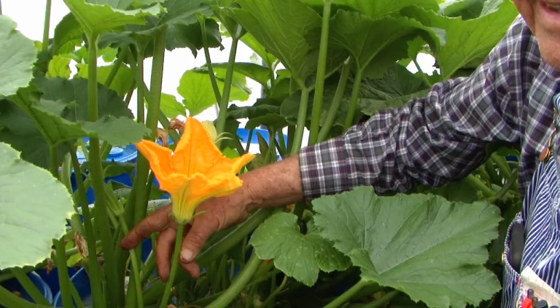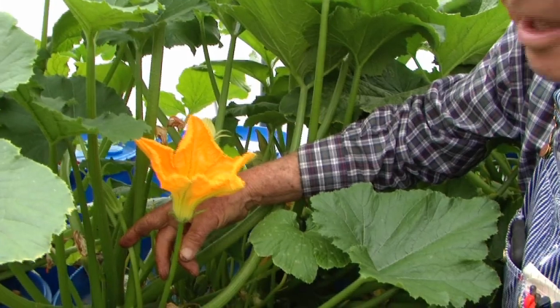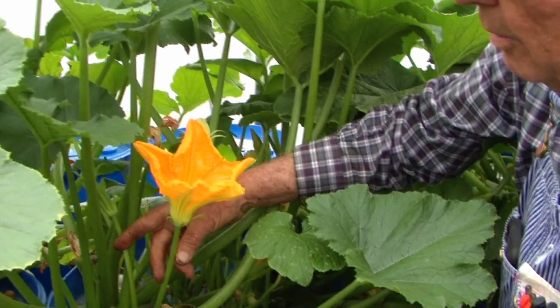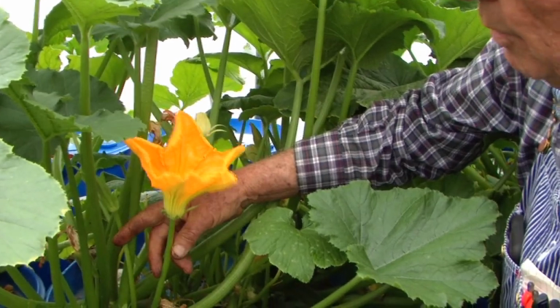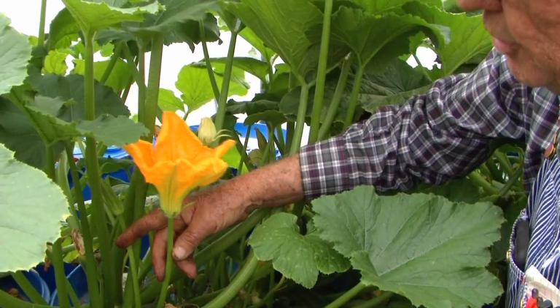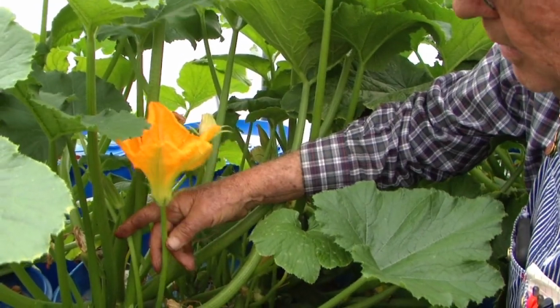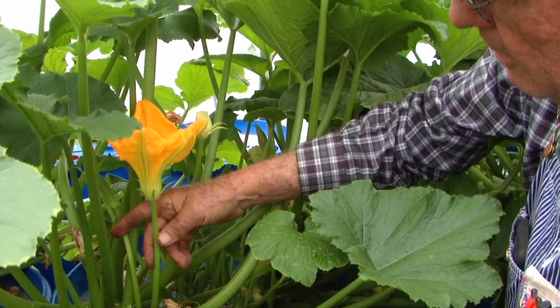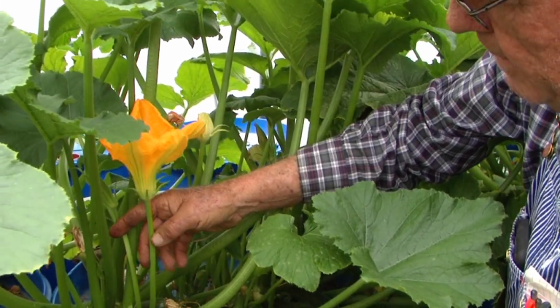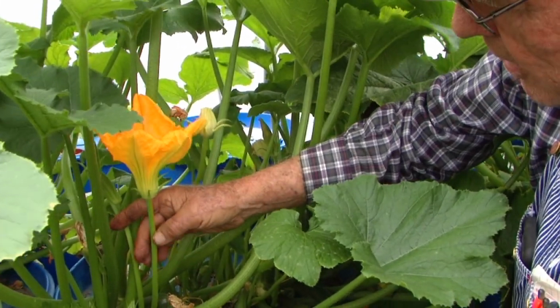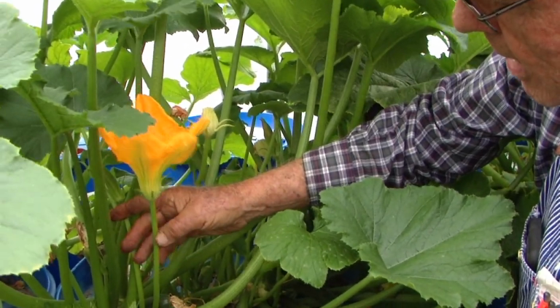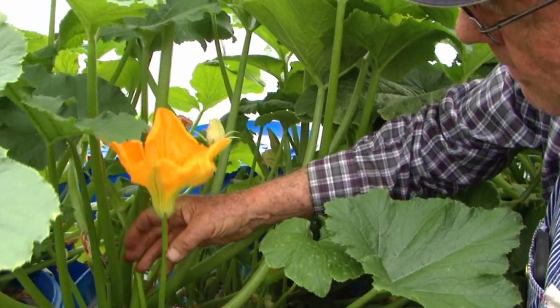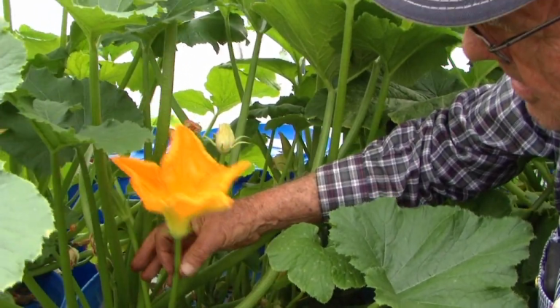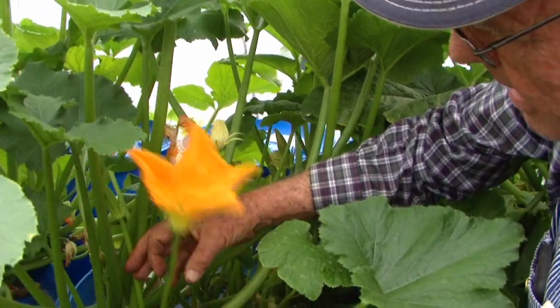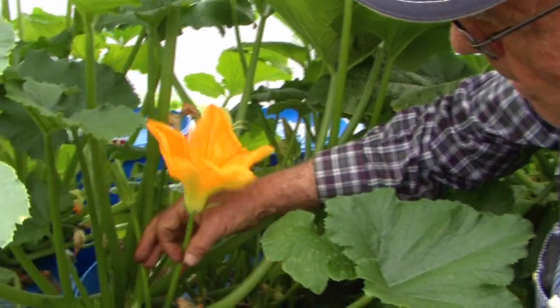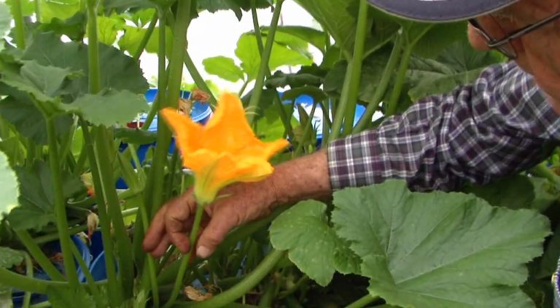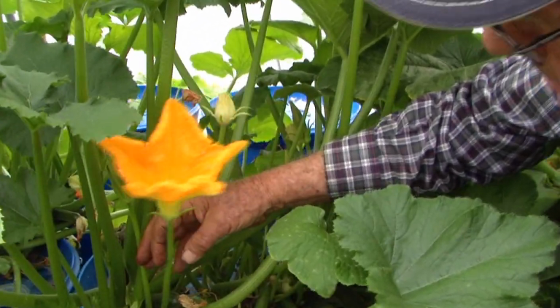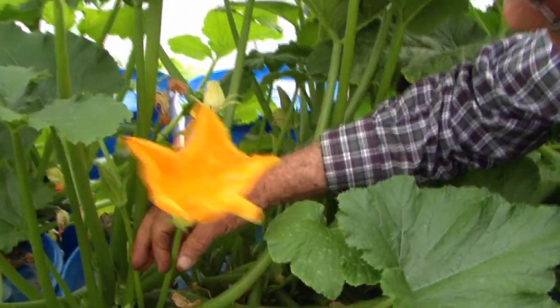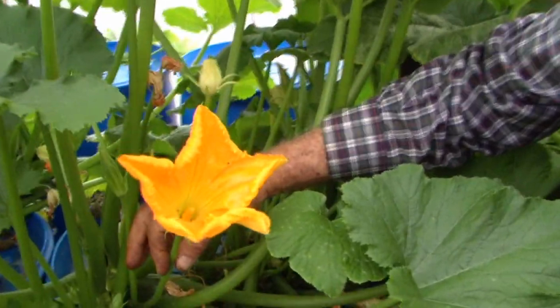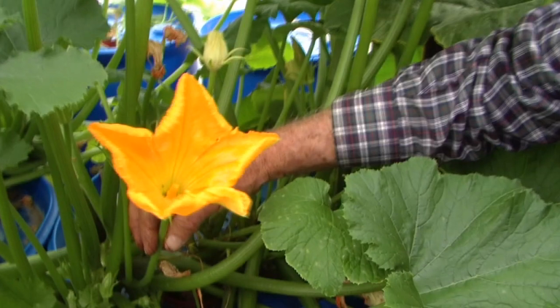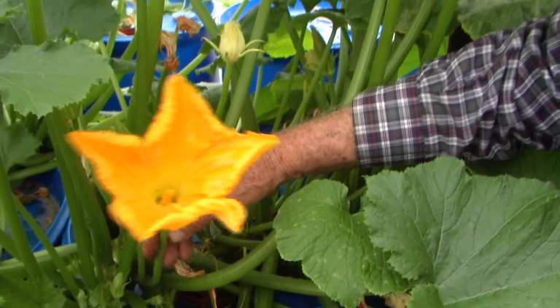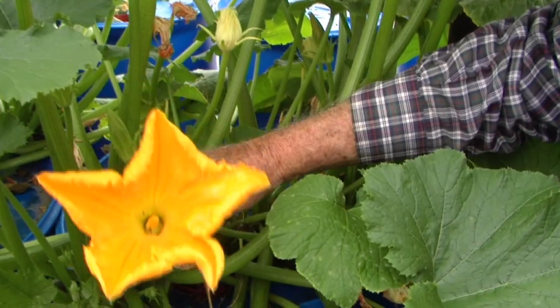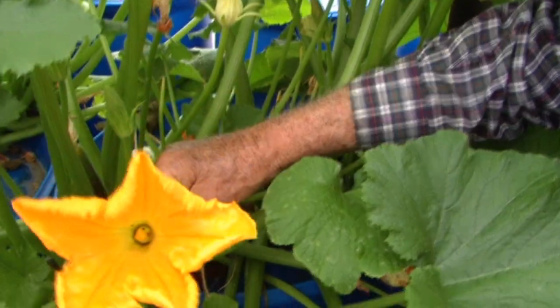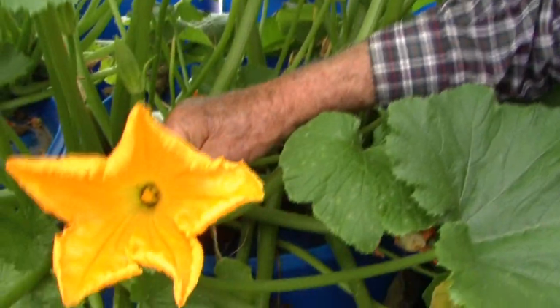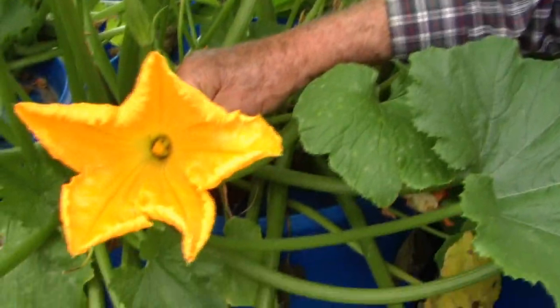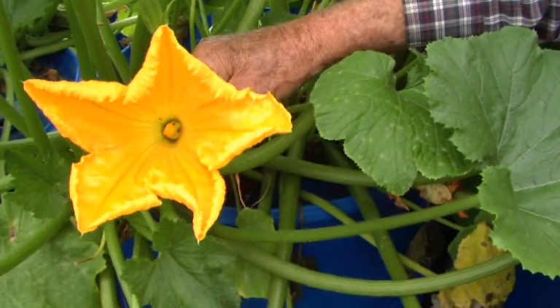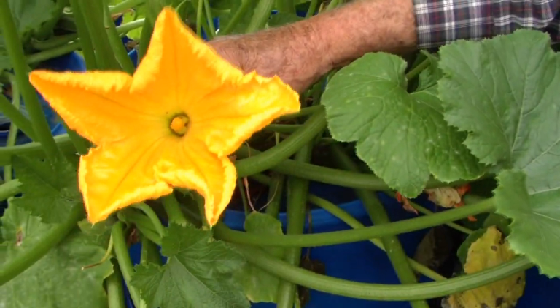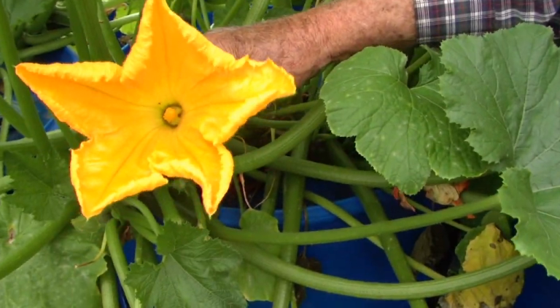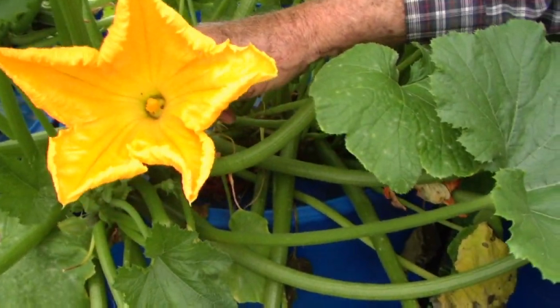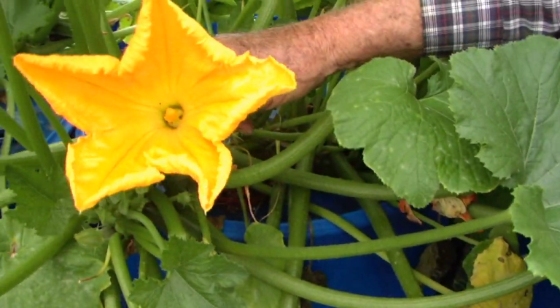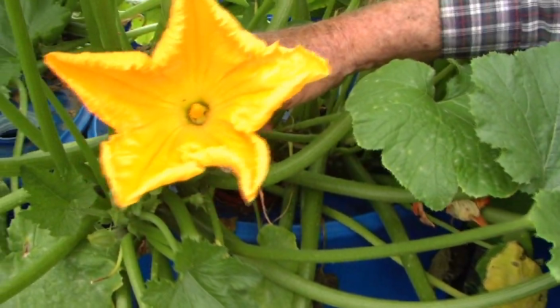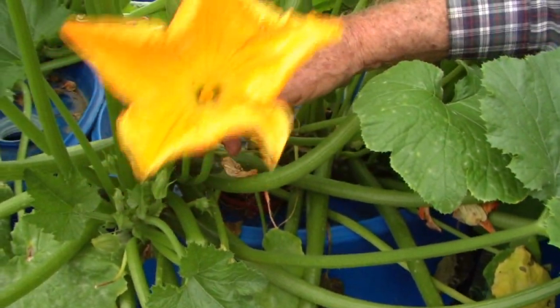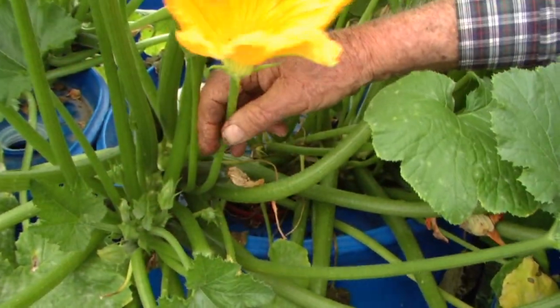We're going to show you a little better here. This is the male bloom — it's open, and you can see how it's got the pollen down in there on the stamen.